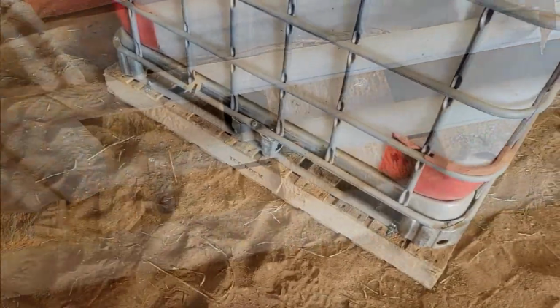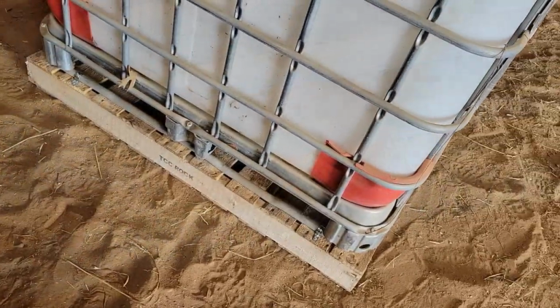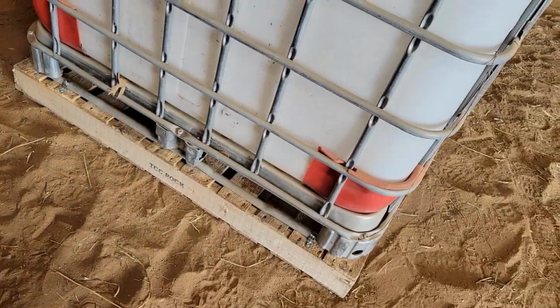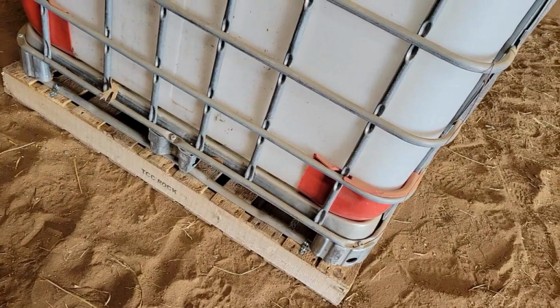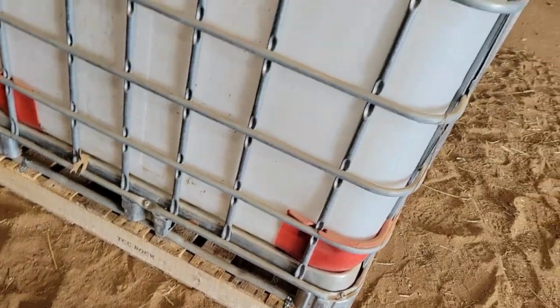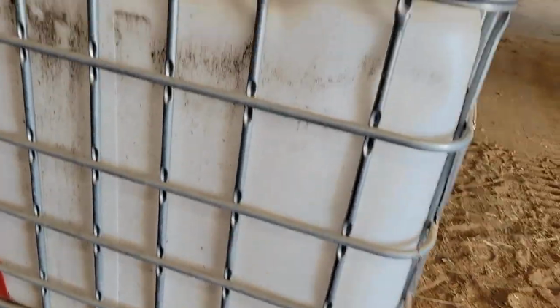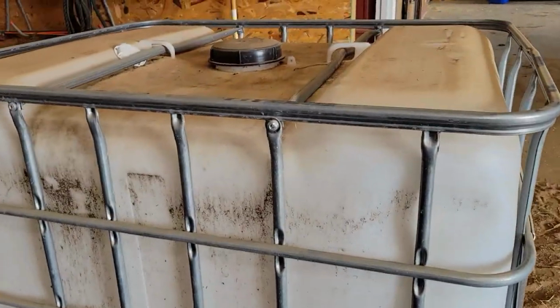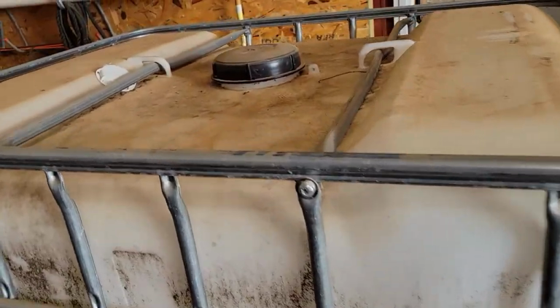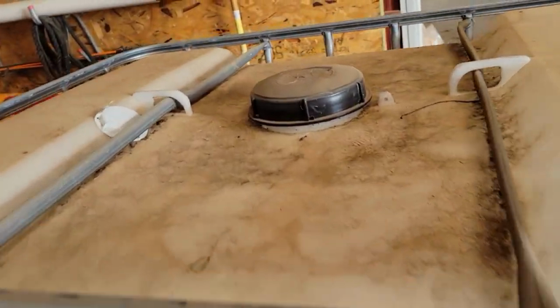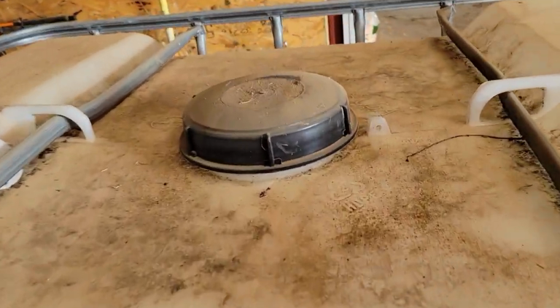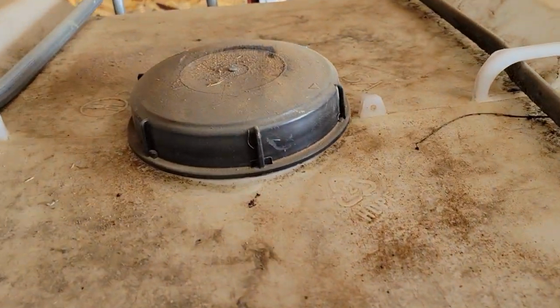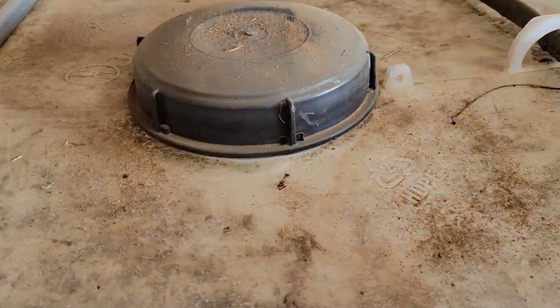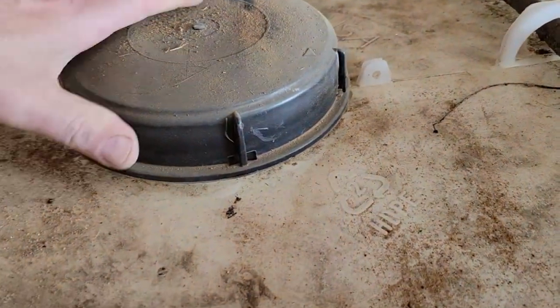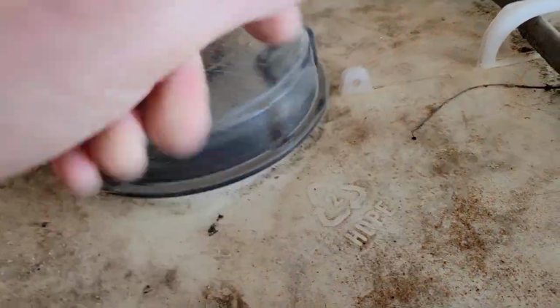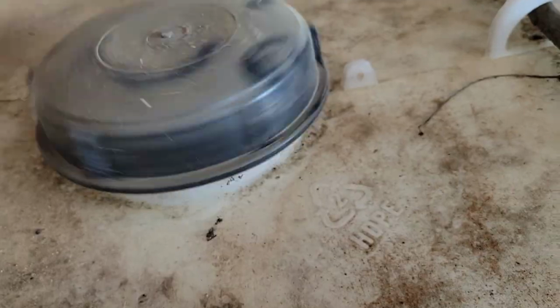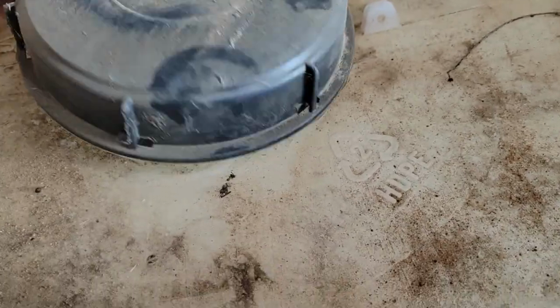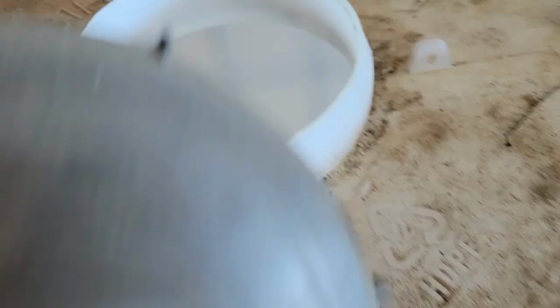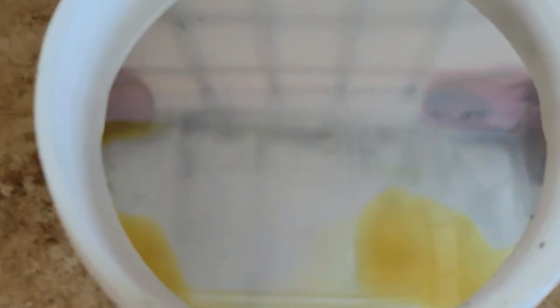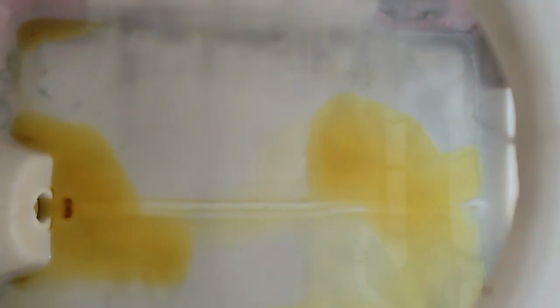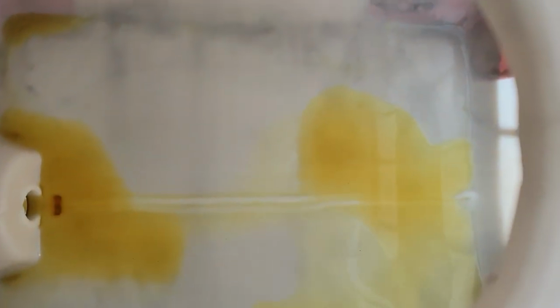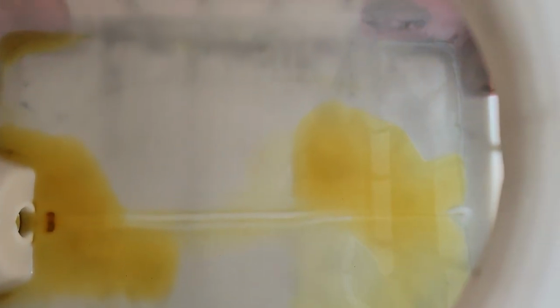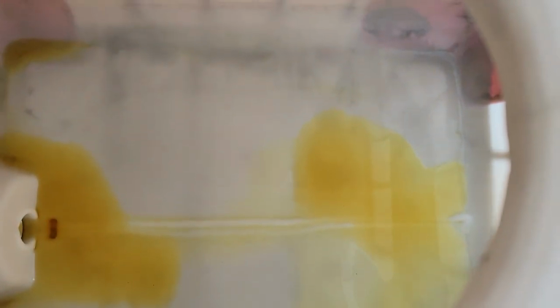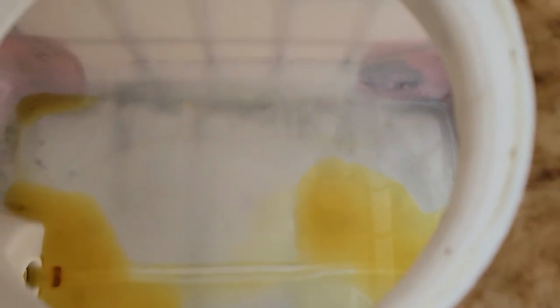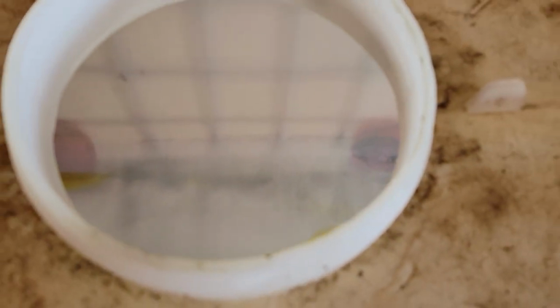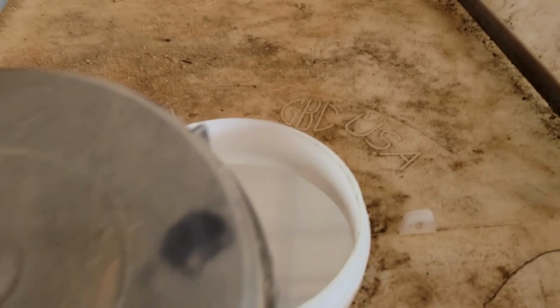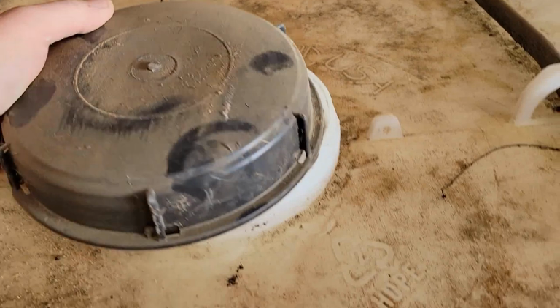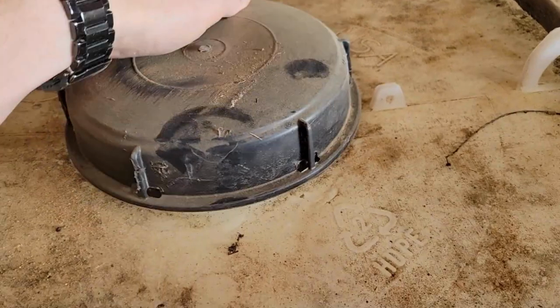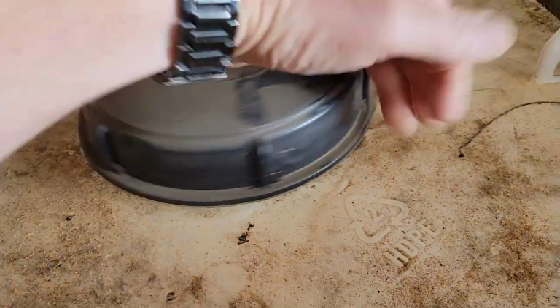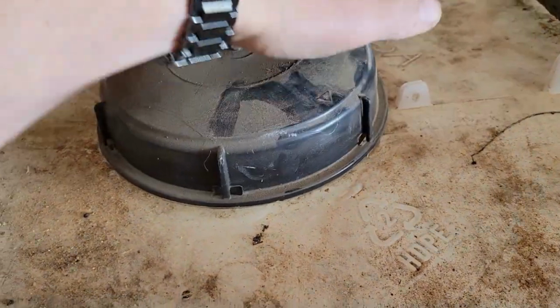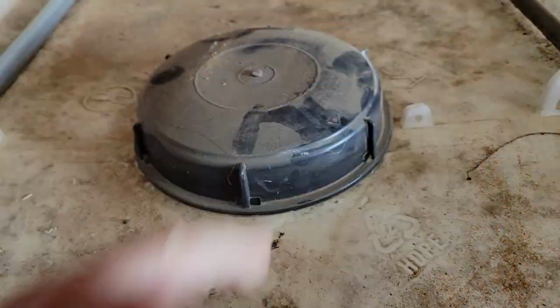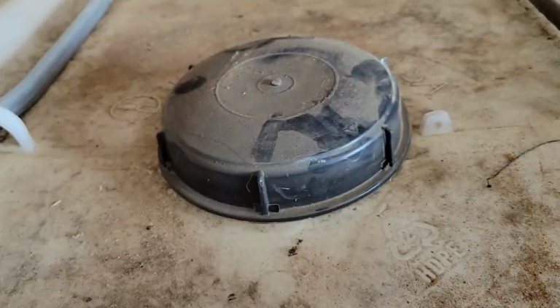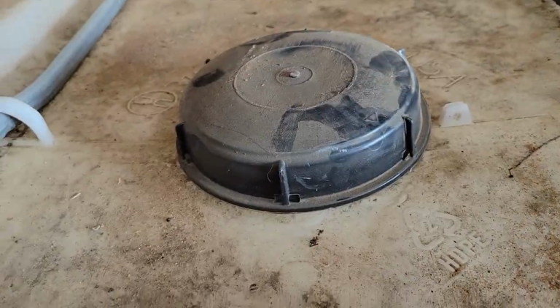Now I've got it strapped down to the pallet. Time to get a look at the inside and see what it's like. Yes, it's all dirty — tiny bit of oil. Nothing a little Dawn dish soap isn't going to fix with a good spray out and clean. So that's what I'll do next.